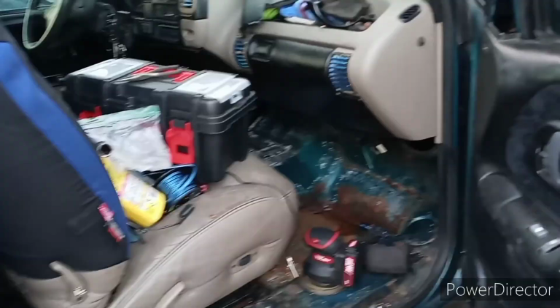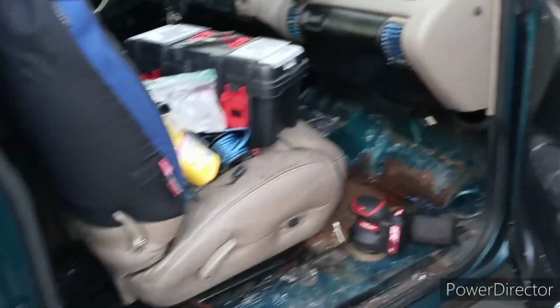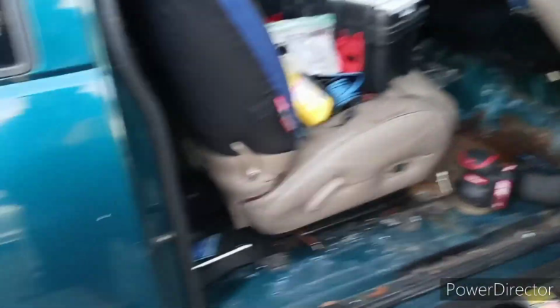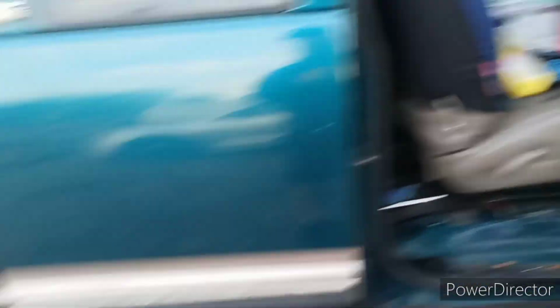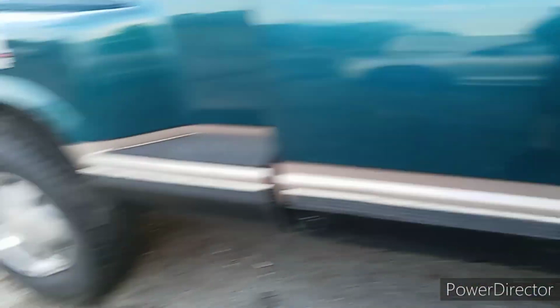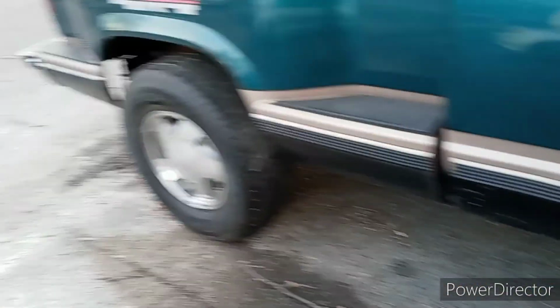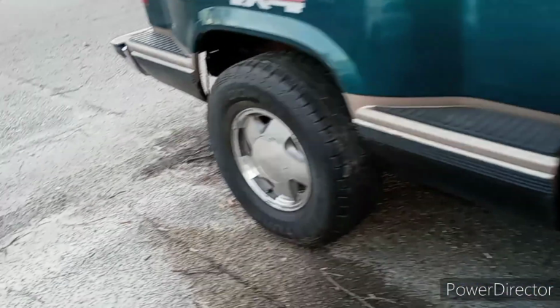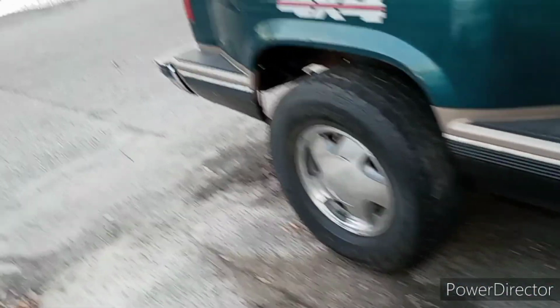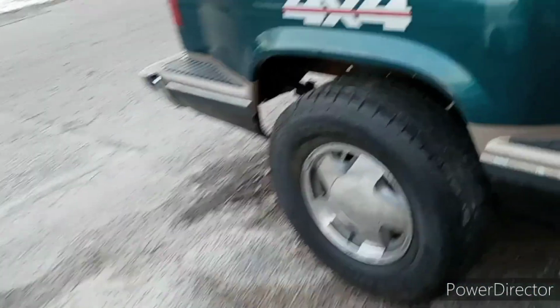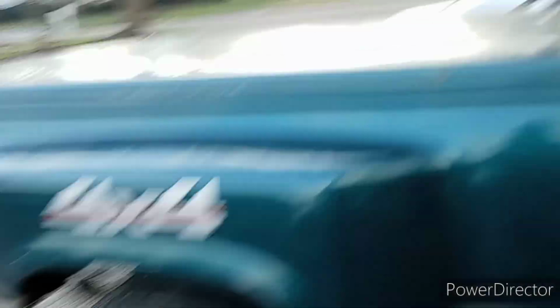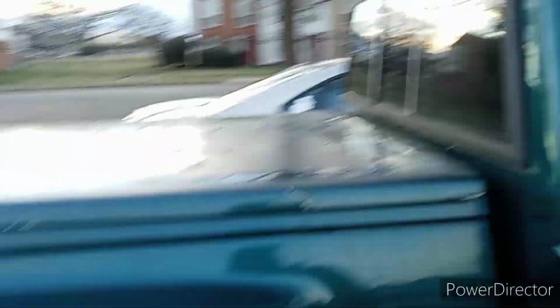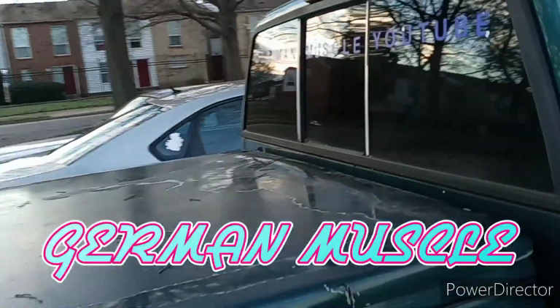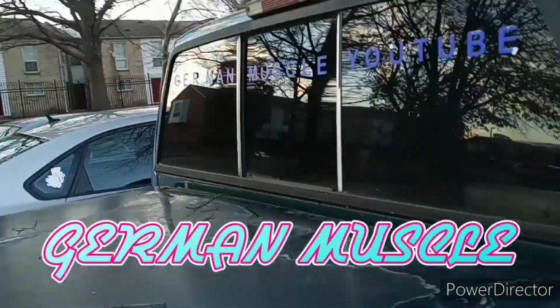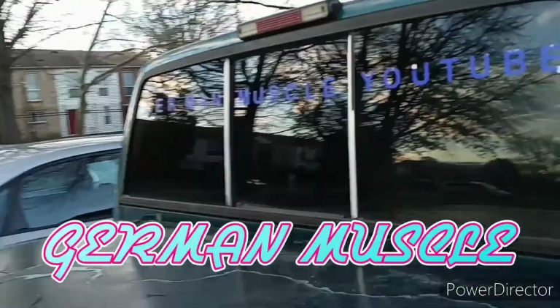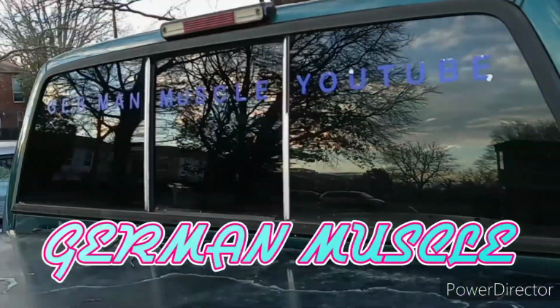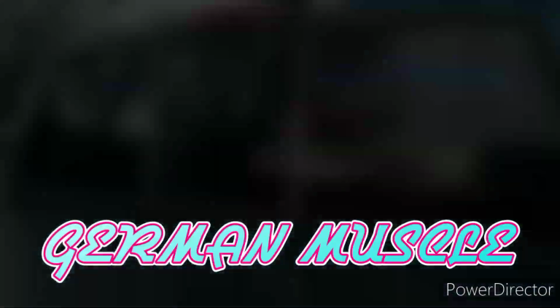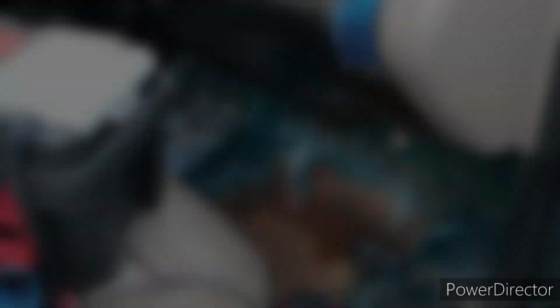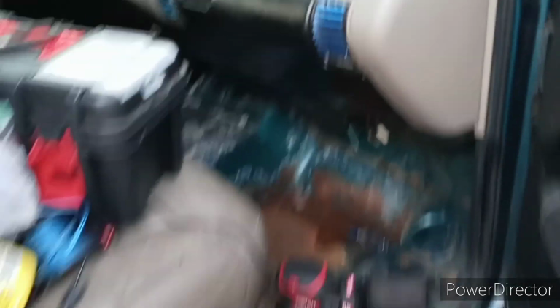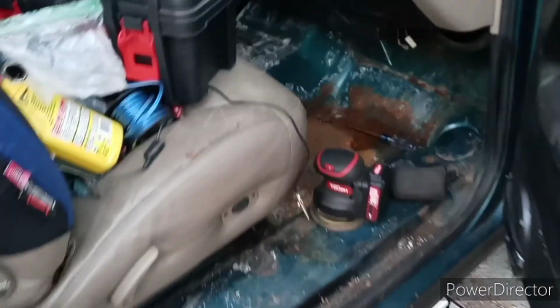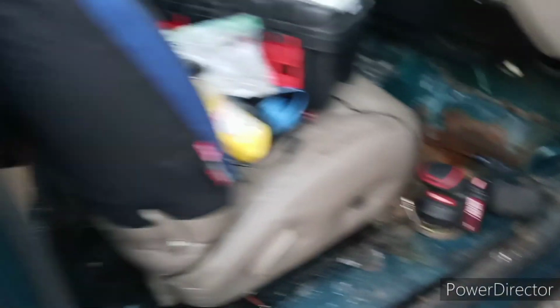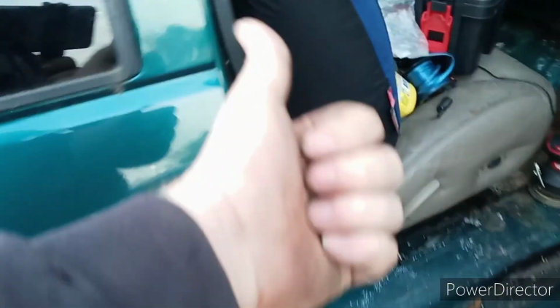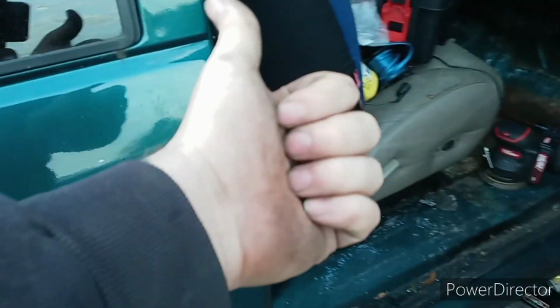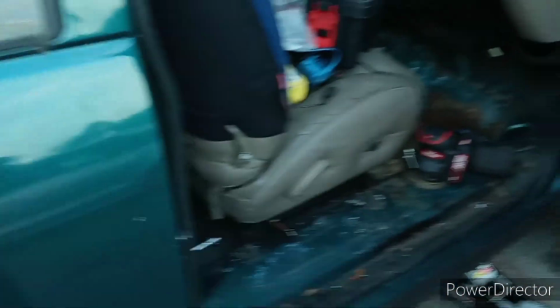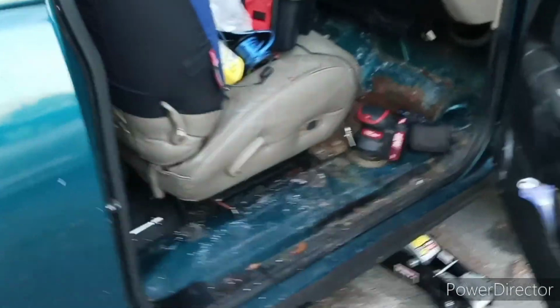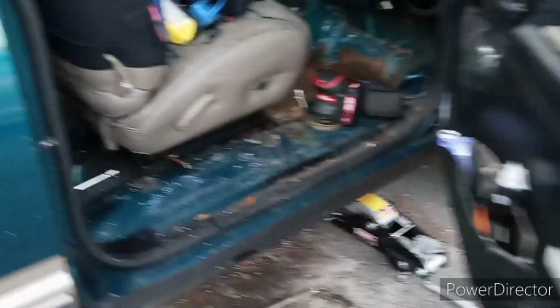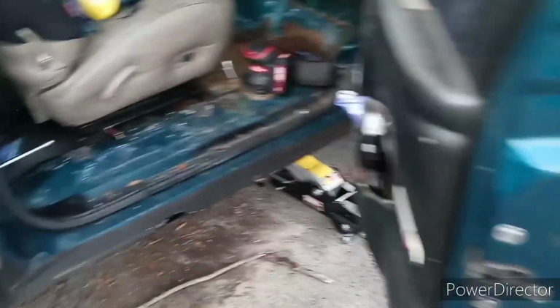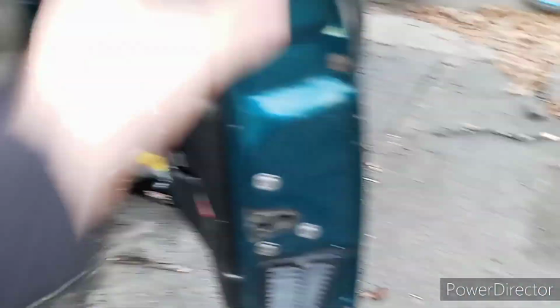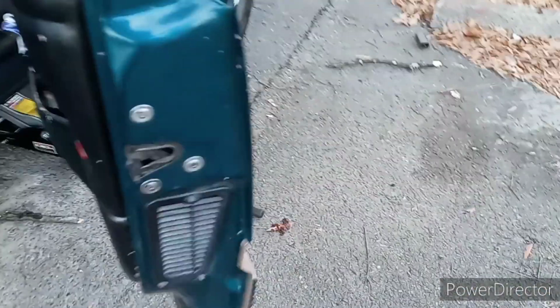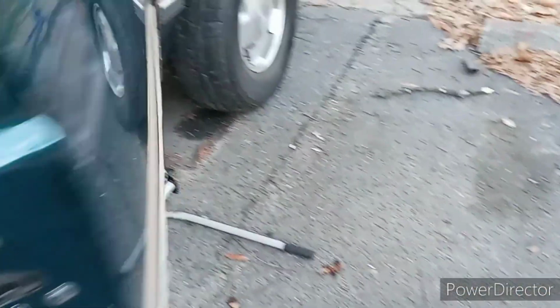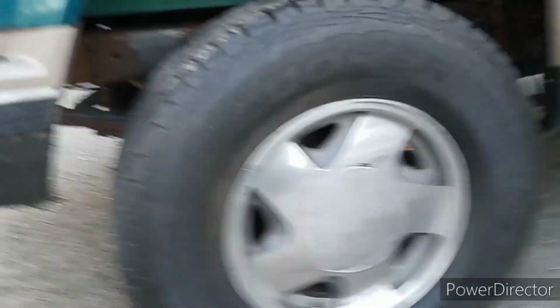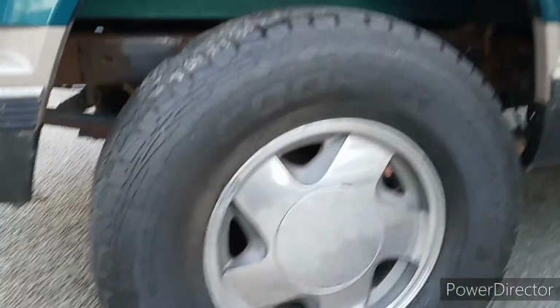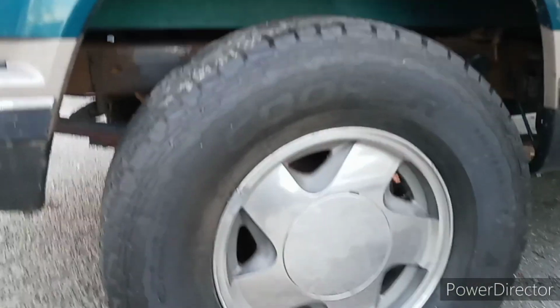Go ahead and subscribe to both my channels — German Muscle. If you guys liked this video, give it a big old fat thumbs up, let me know what you guys think in the comment section below, and I'll see you guys in the next video. Peace.